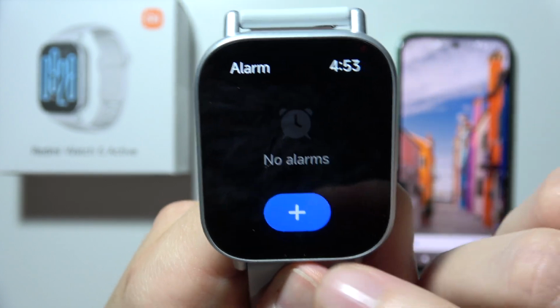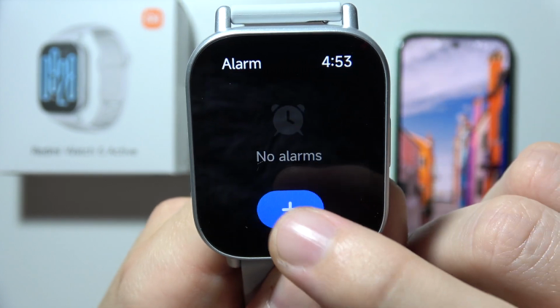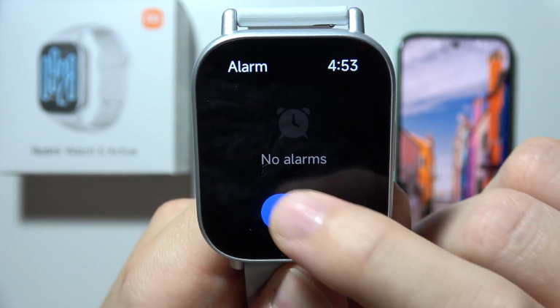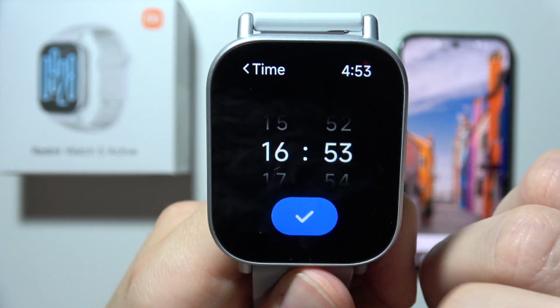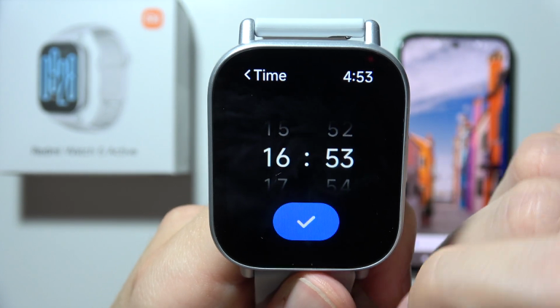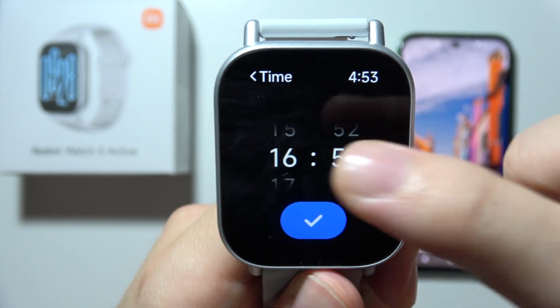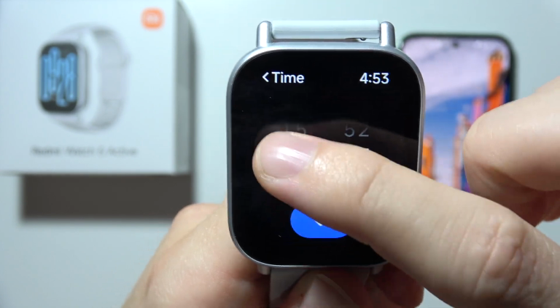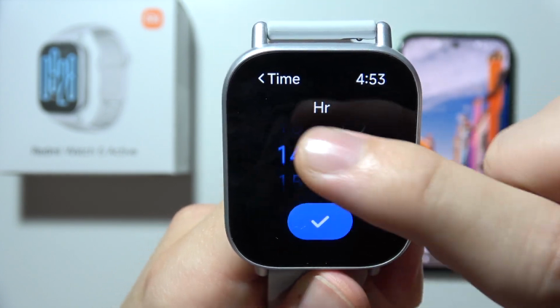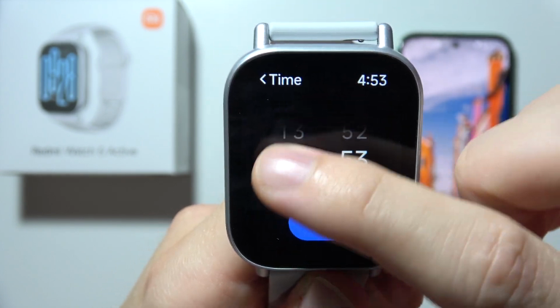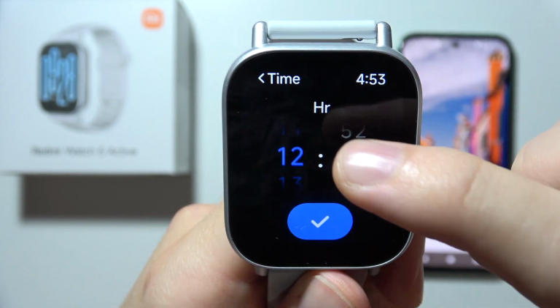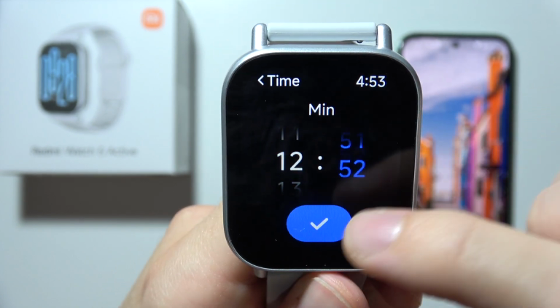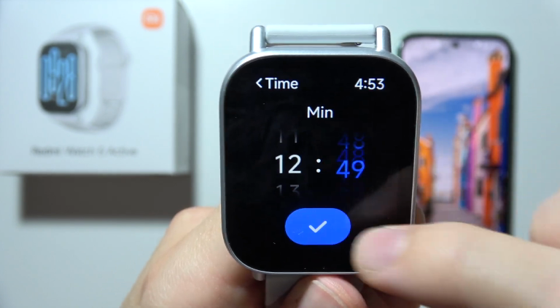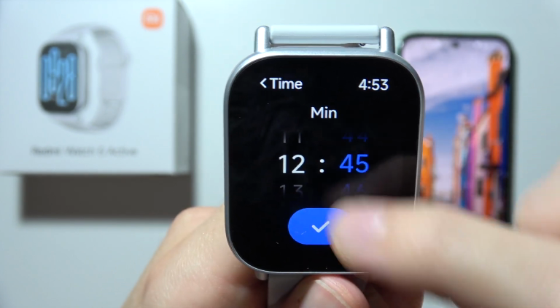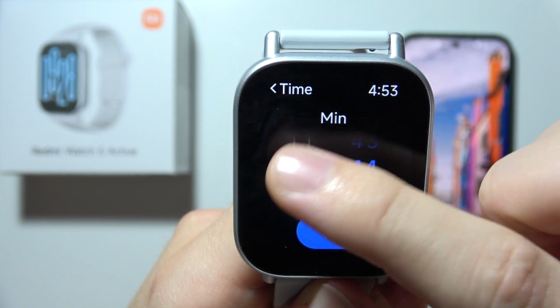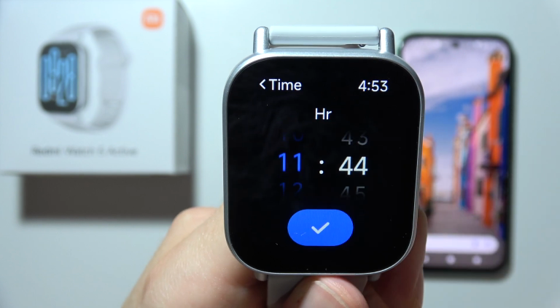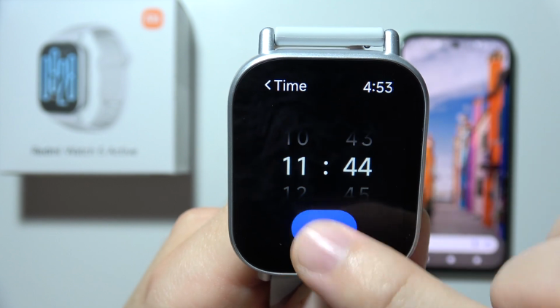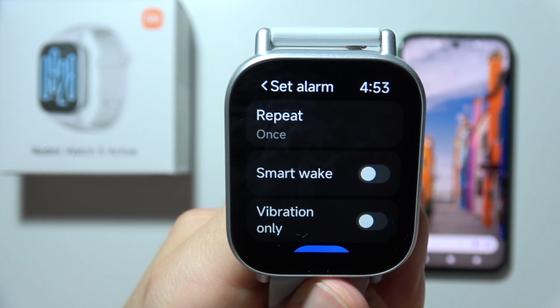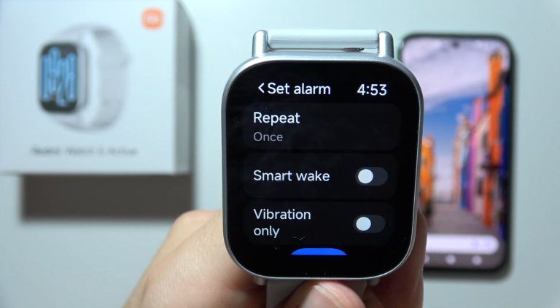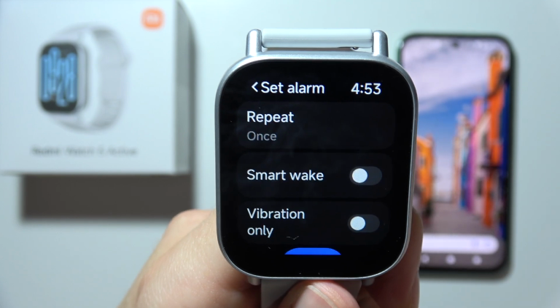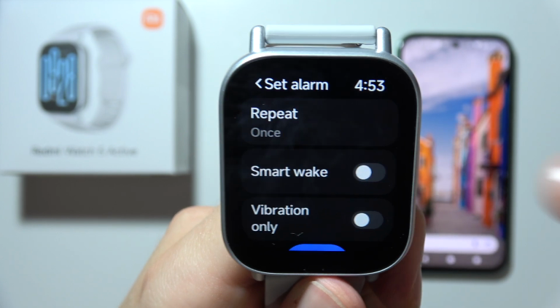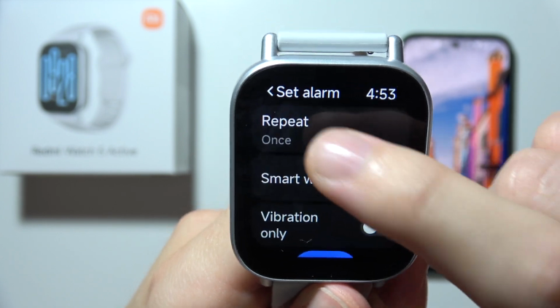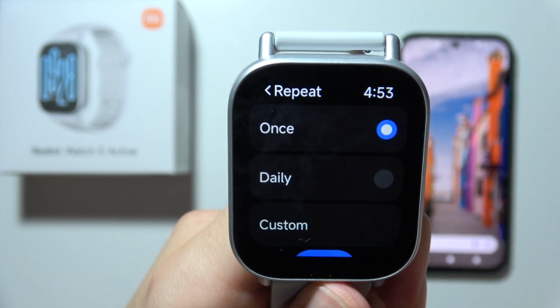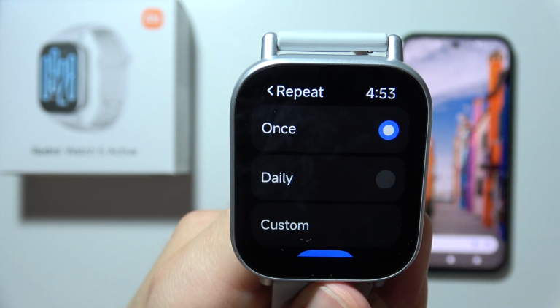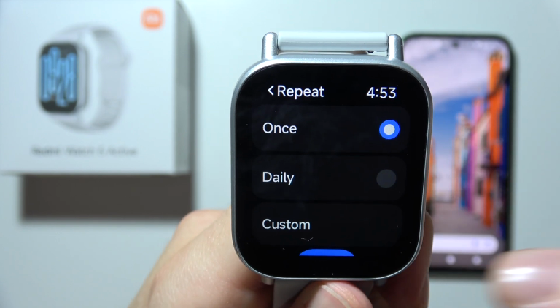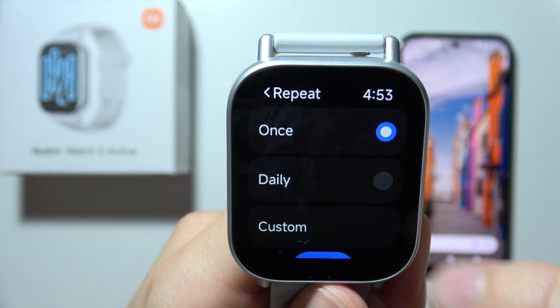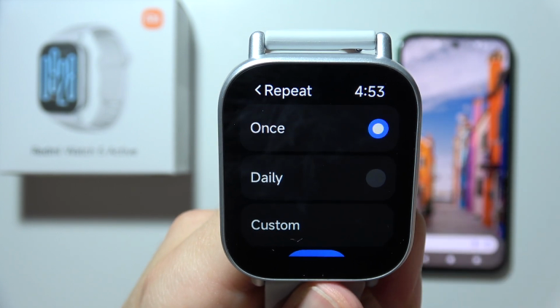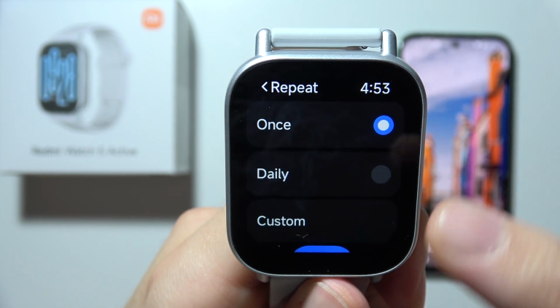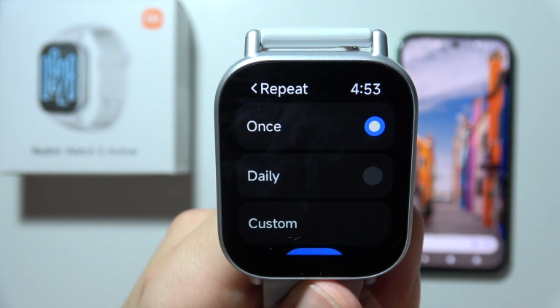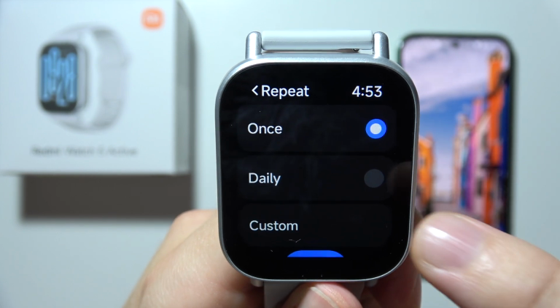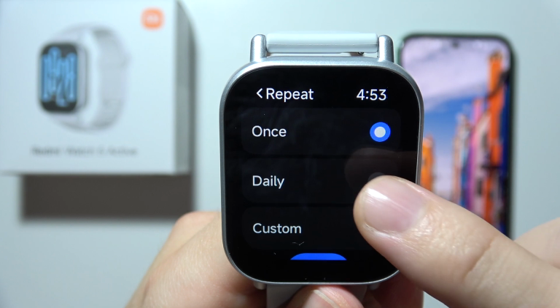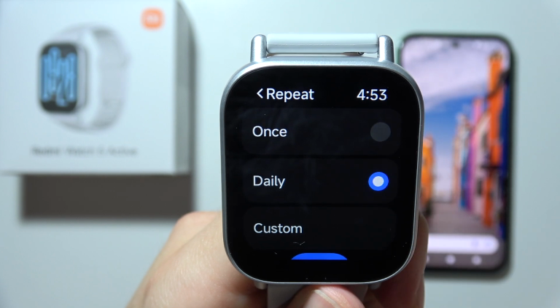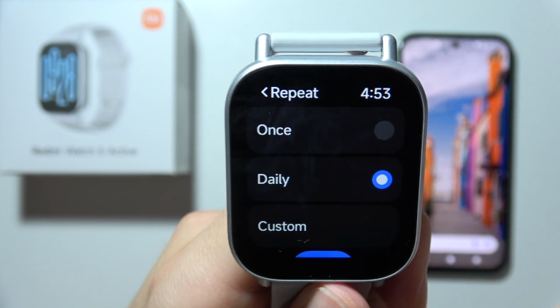Now click on plus and first of all, you will have to set the time. Click on the switcher and now you can set repeat. So let's say that I want to get this alarm daily at the same time.